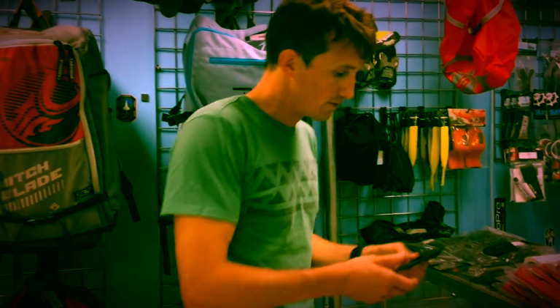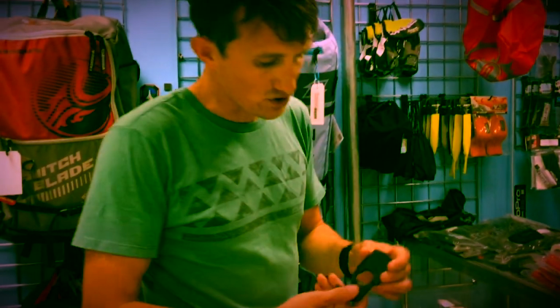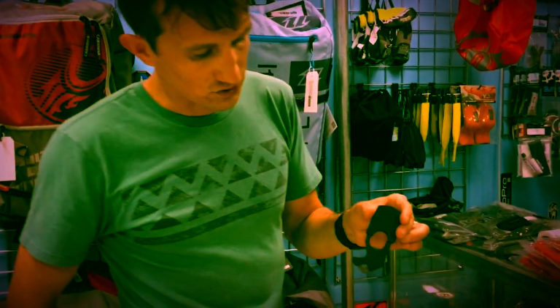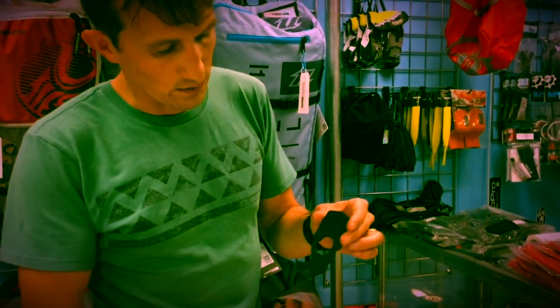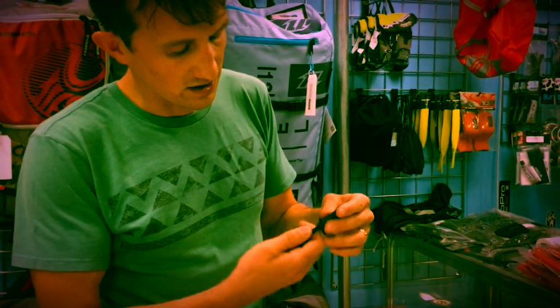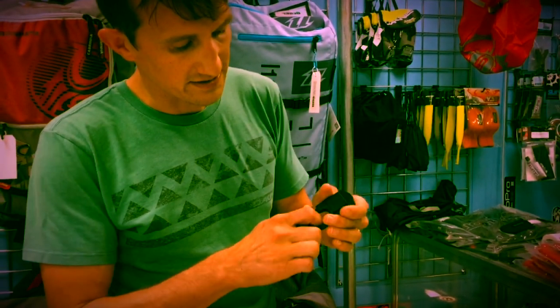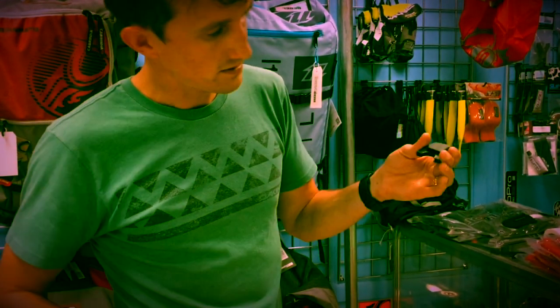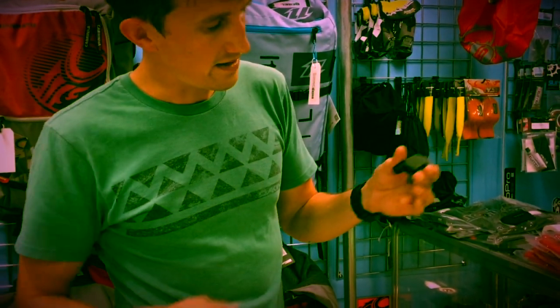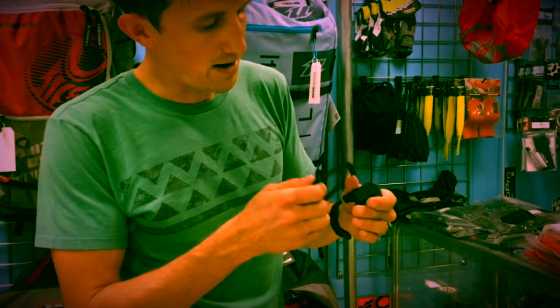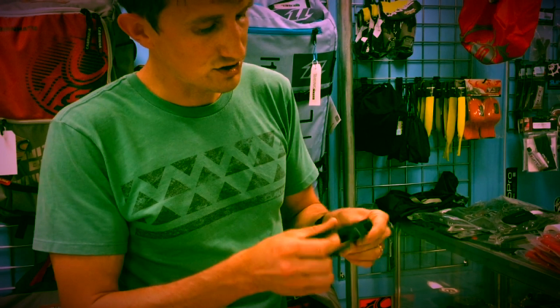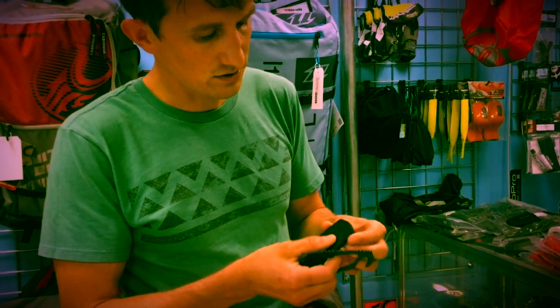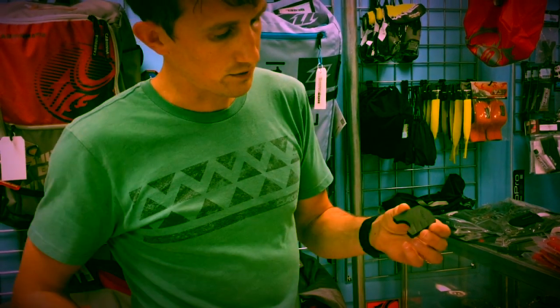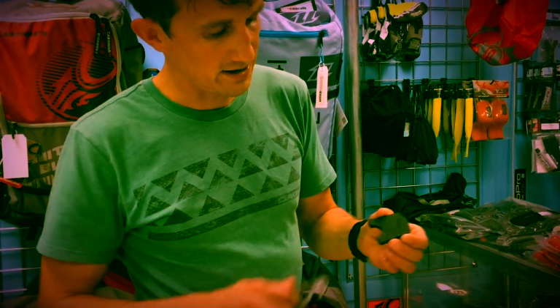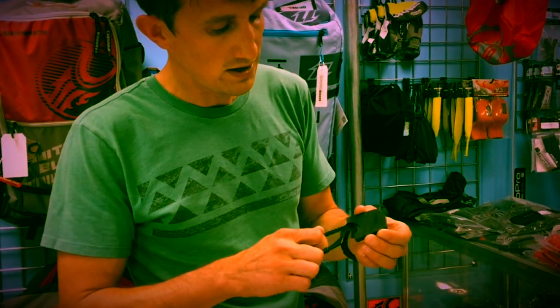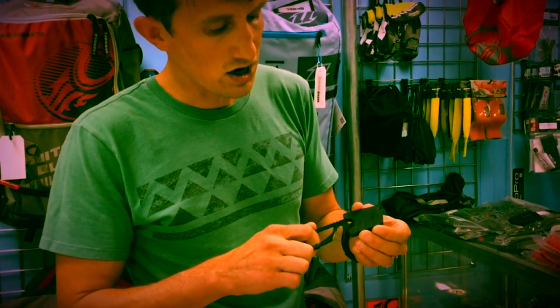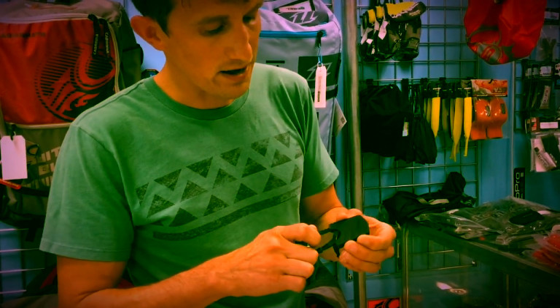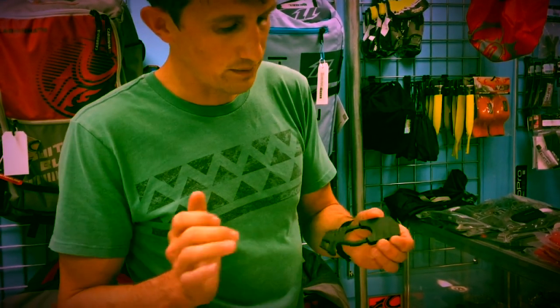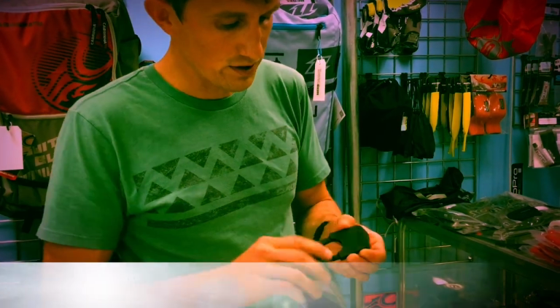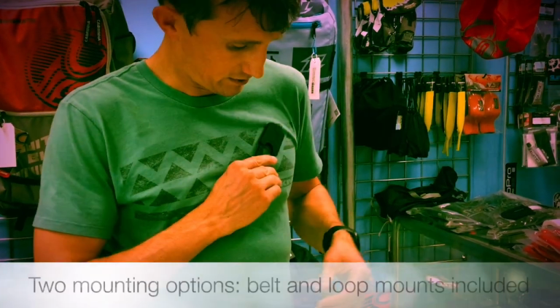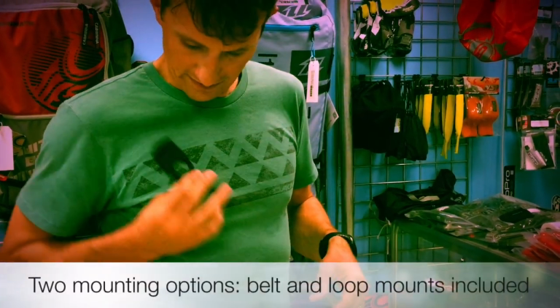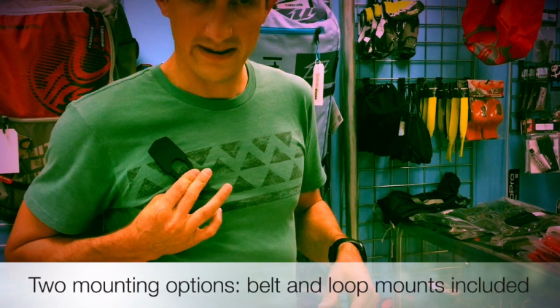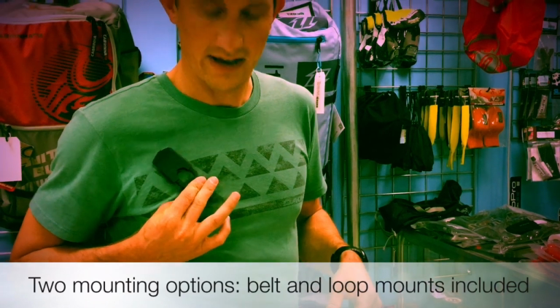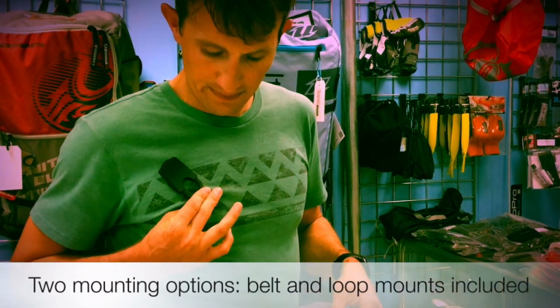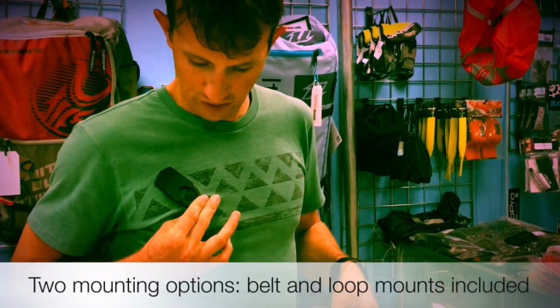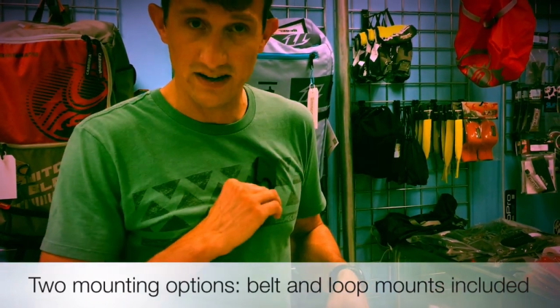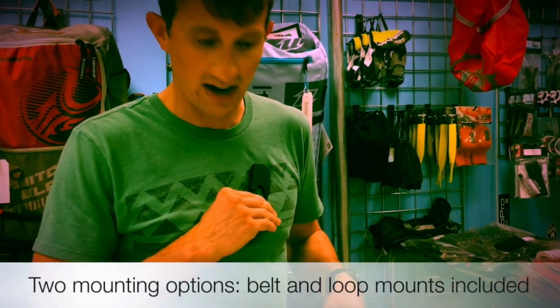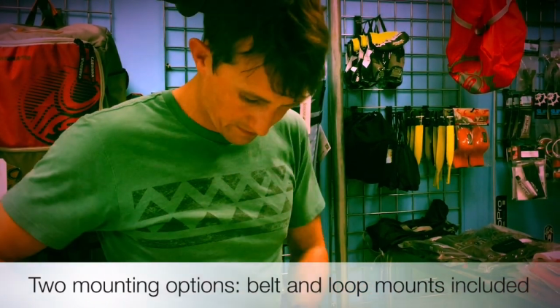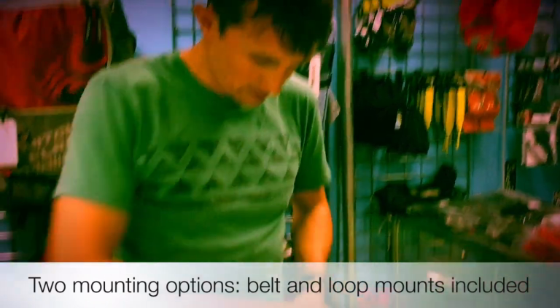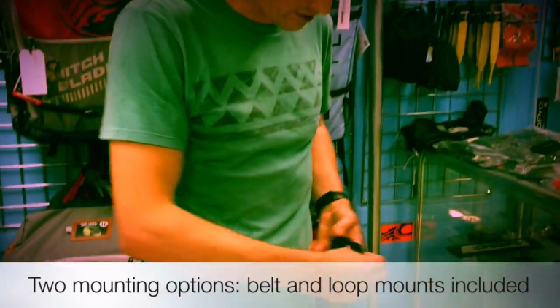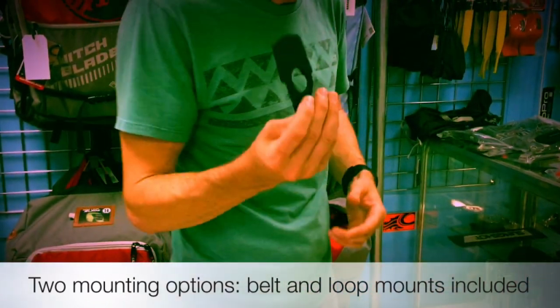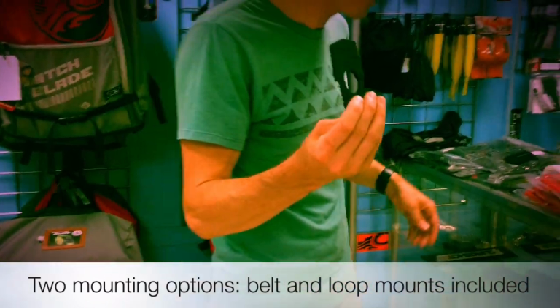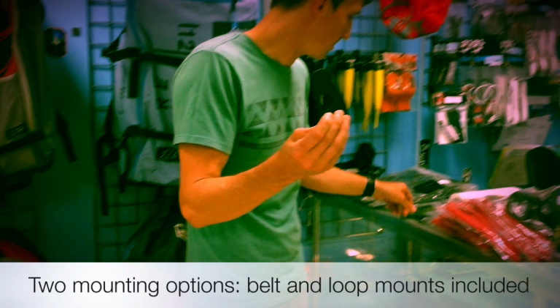The Gerber solves that with the solid piece and the modular tactical mount. Let's talk about mounts for a bit. It's ambidextrous — you can use it on both sides. You just flip it around in the scabbard.